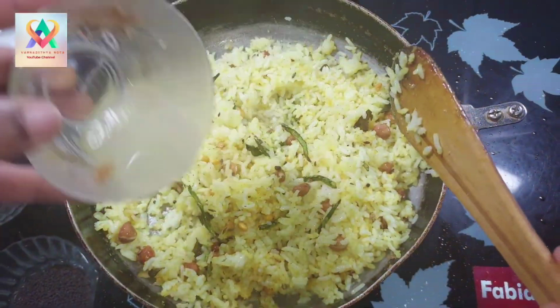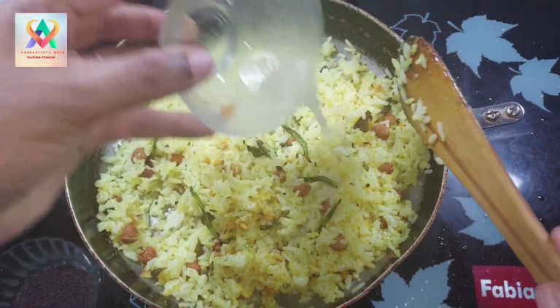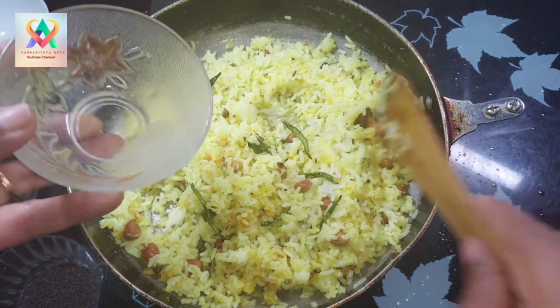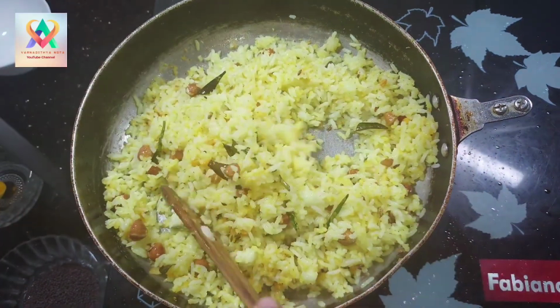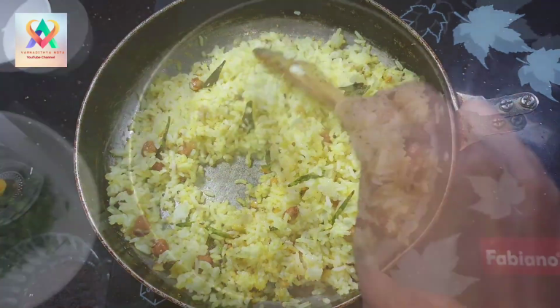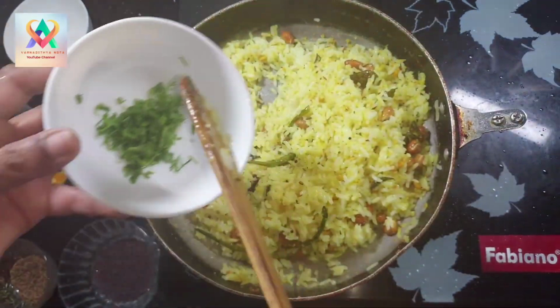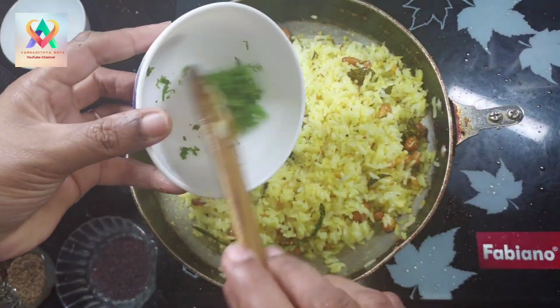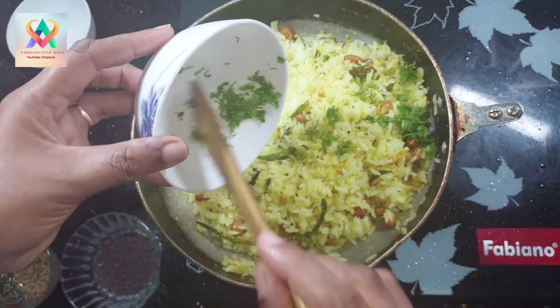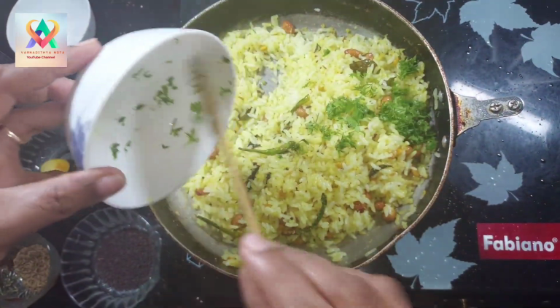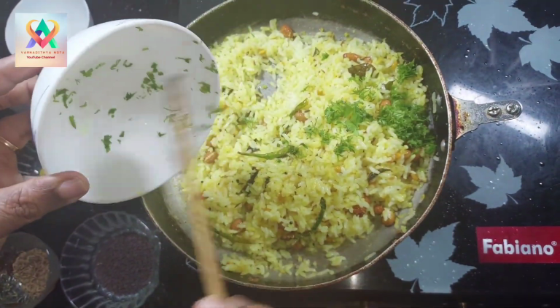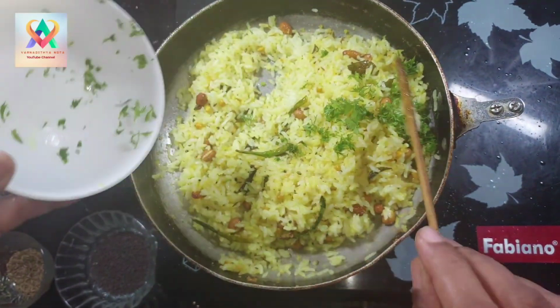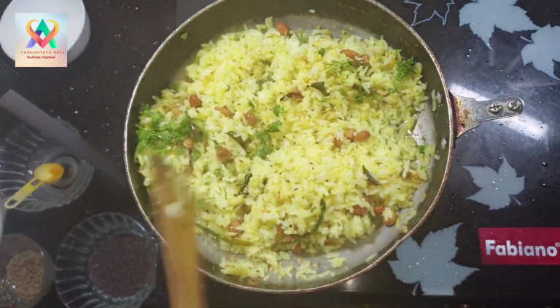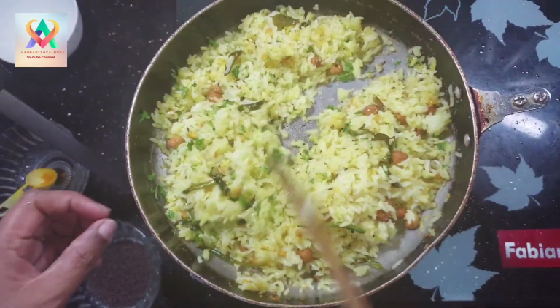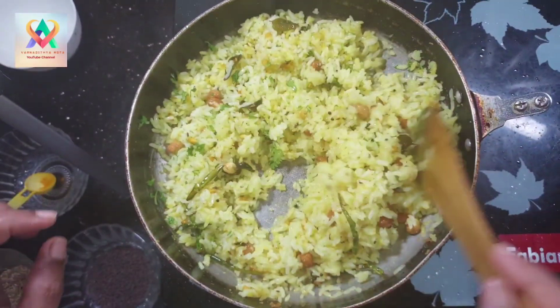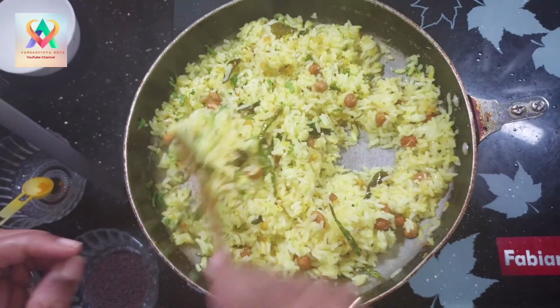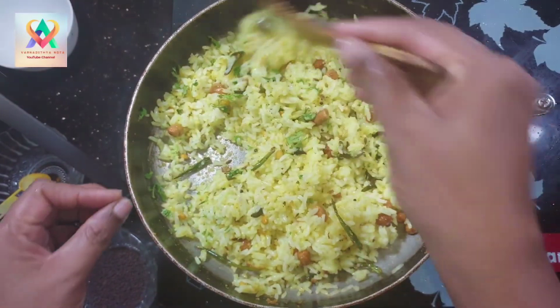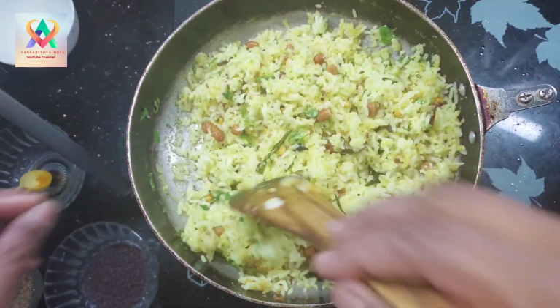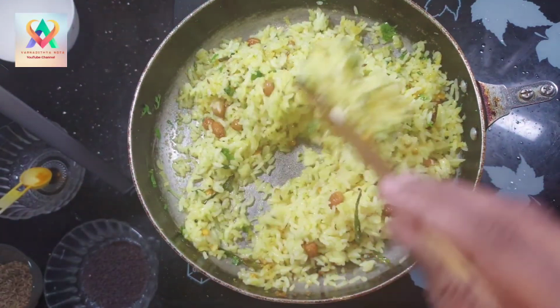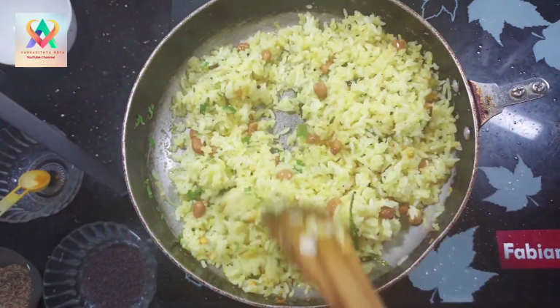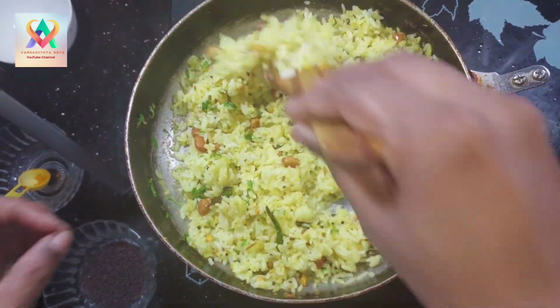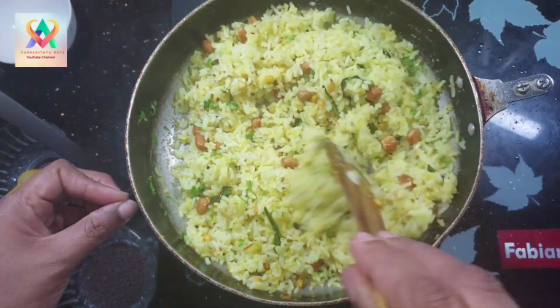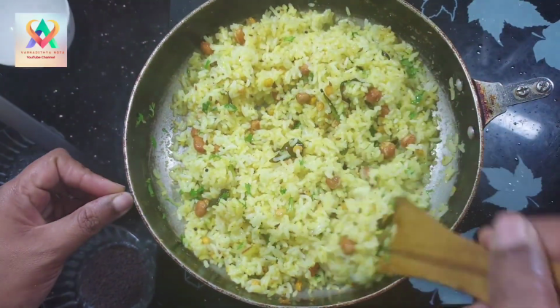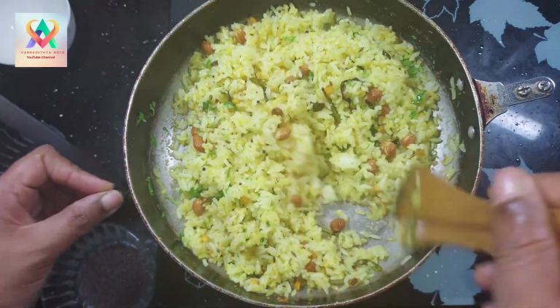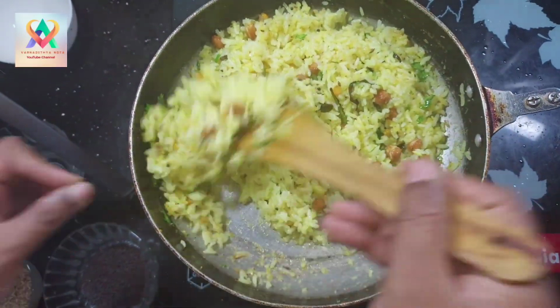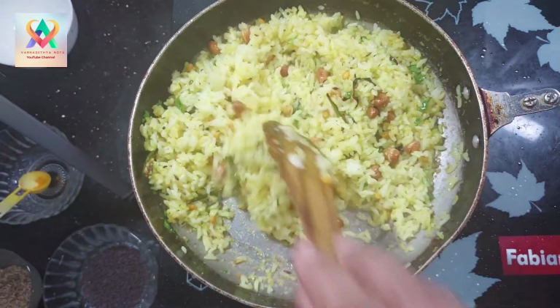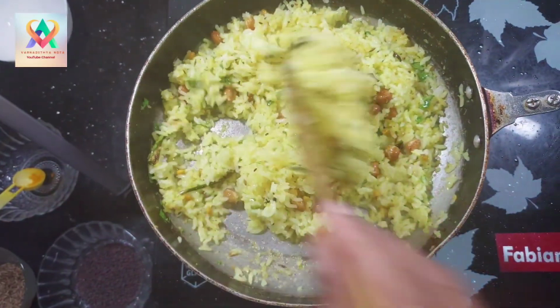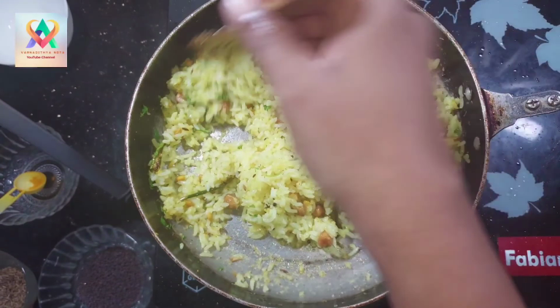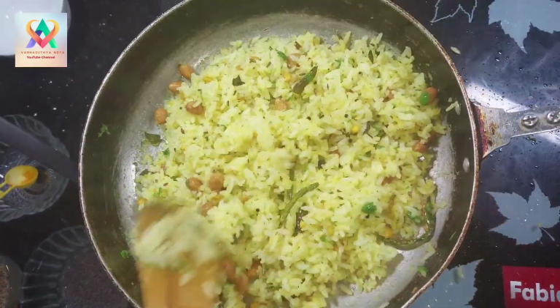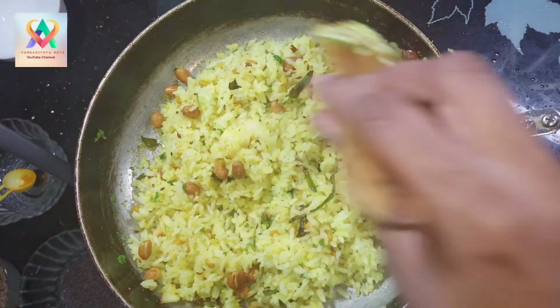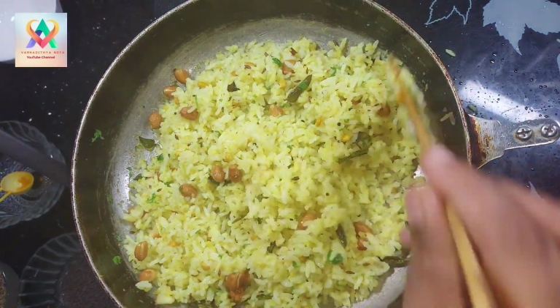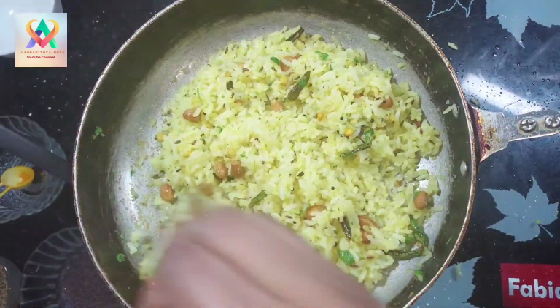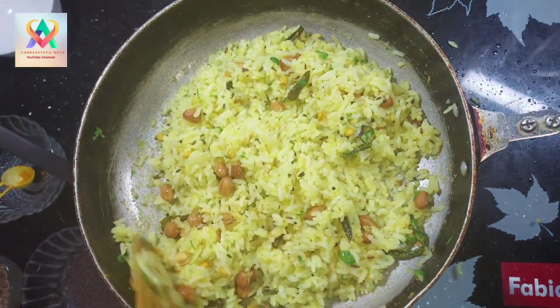Let's add a little bit of lemon rice in the last step.